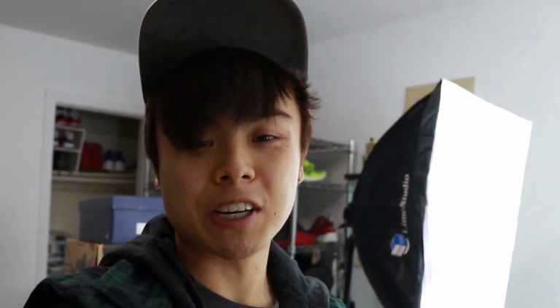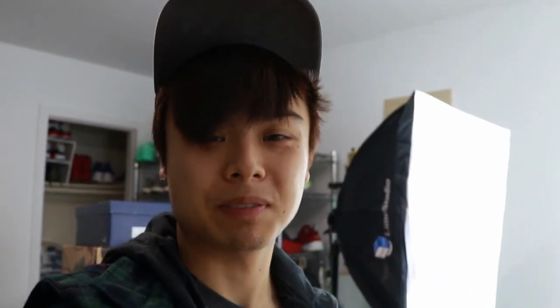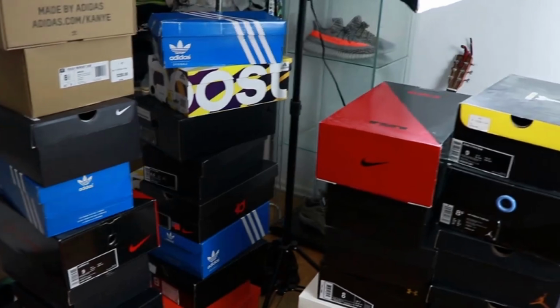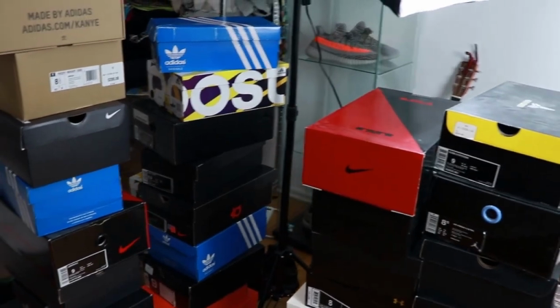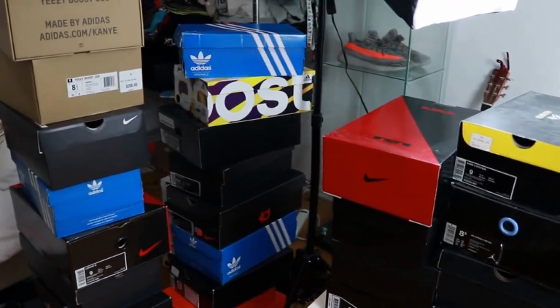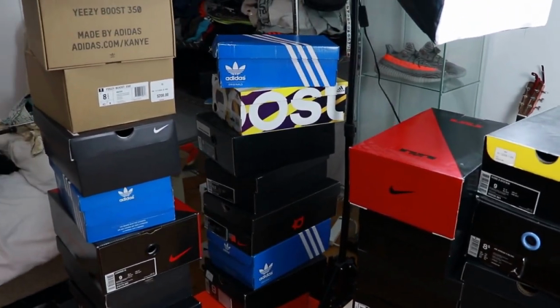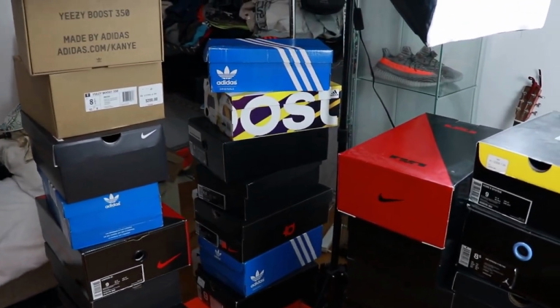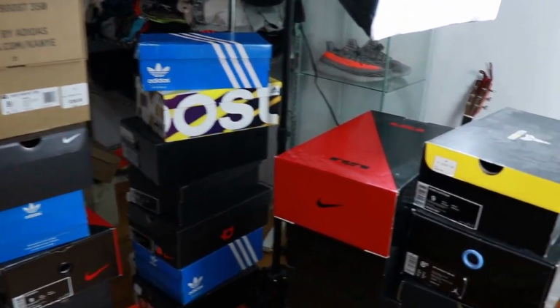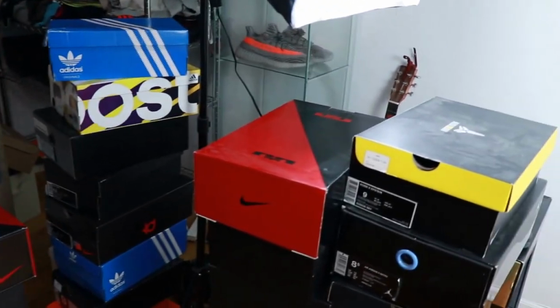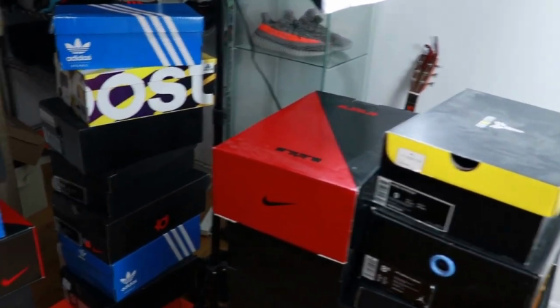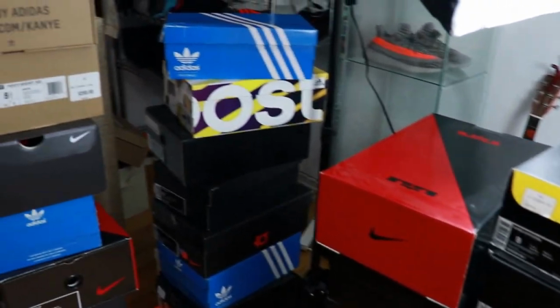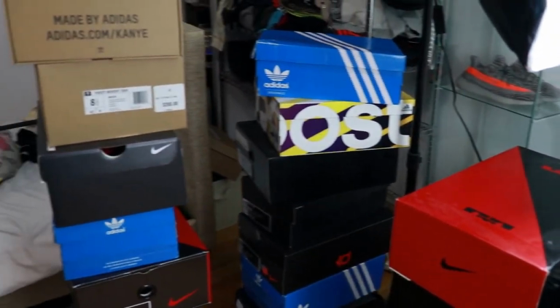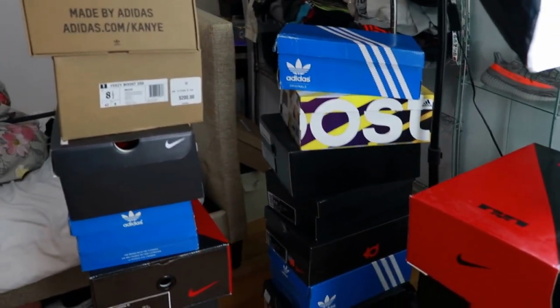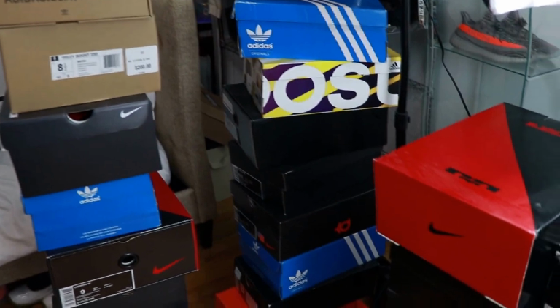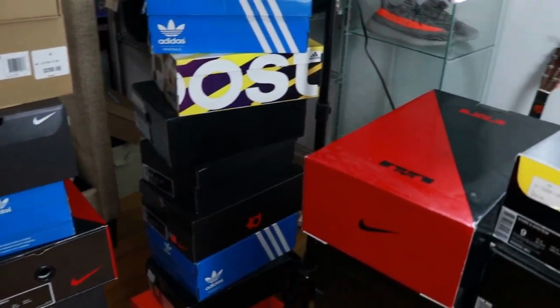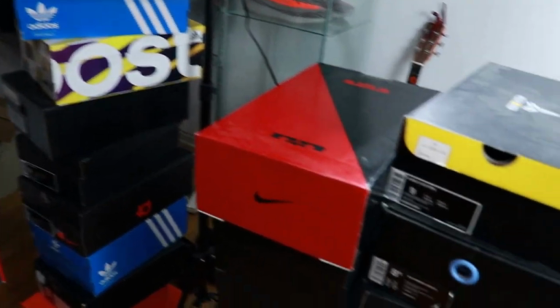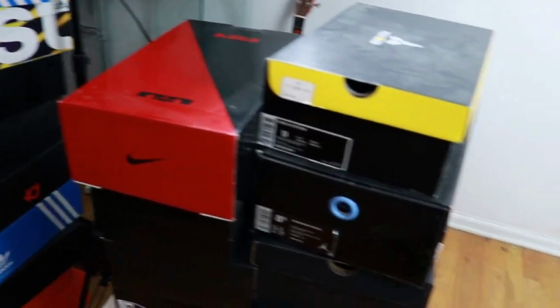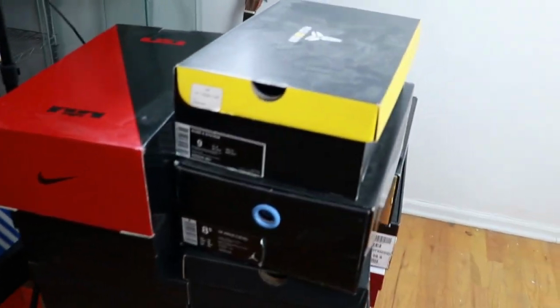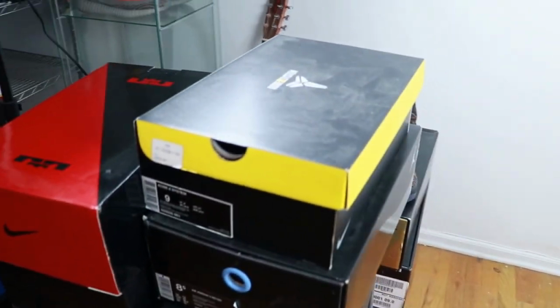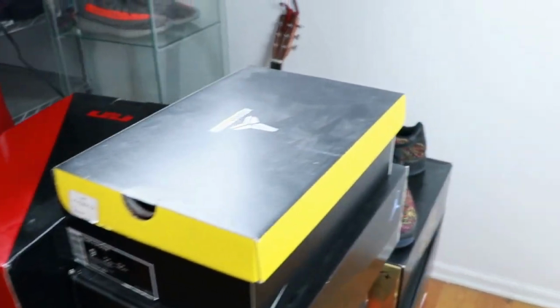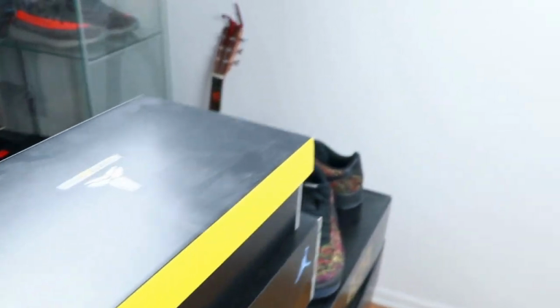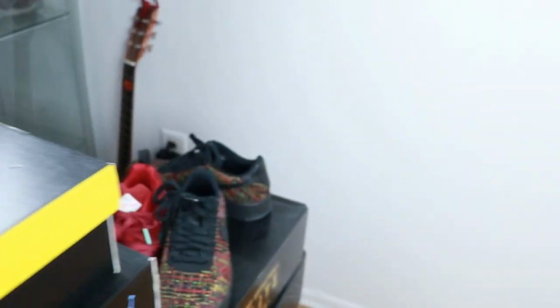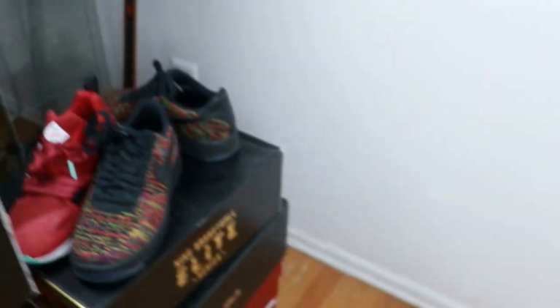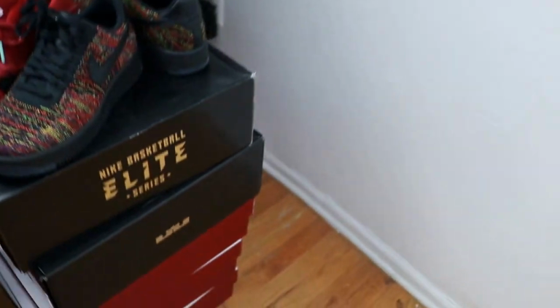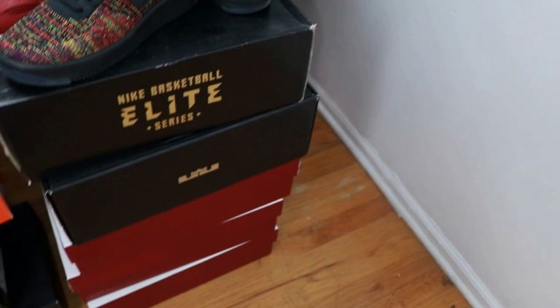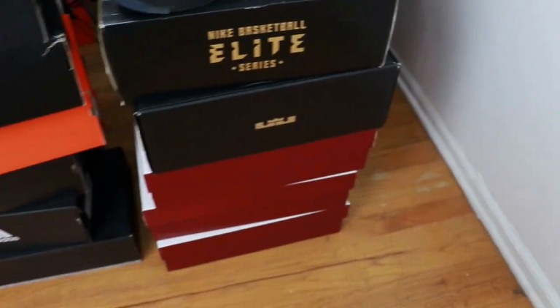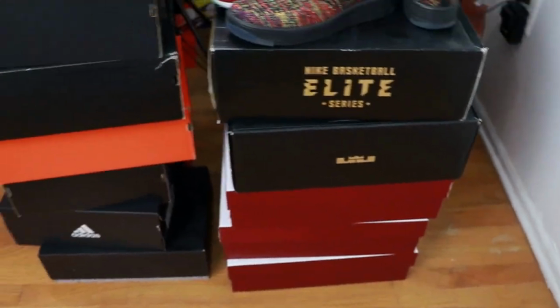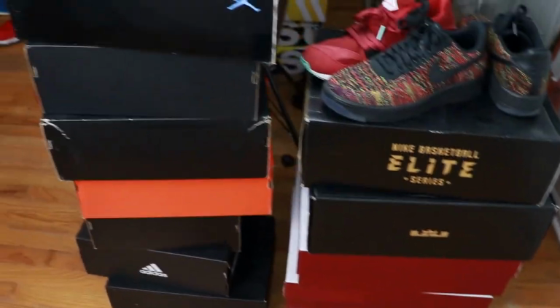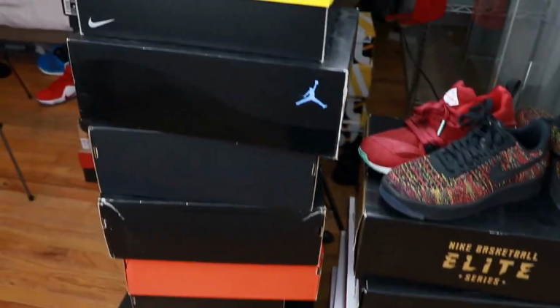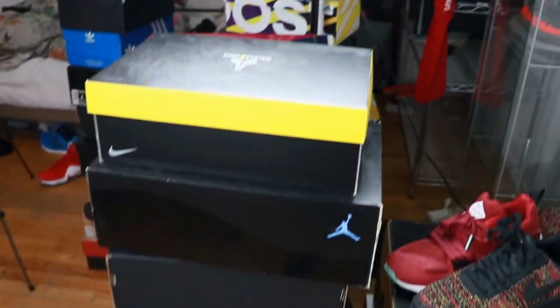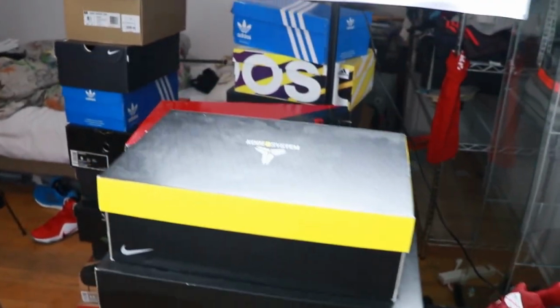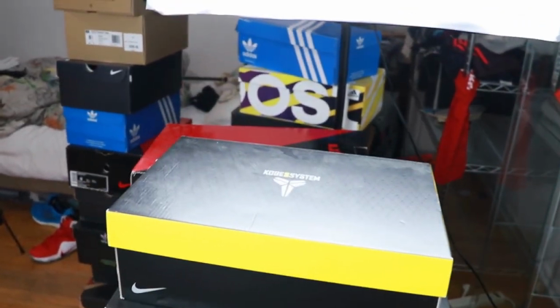As you guys can see, I have a pretty decent sized collection. I collect Nike, Adidas, I got some New Balance, I got some Pumas. So yeah, I'm gonna try to start off with the bigger boxes and then go from the small boxes and see what I can do.